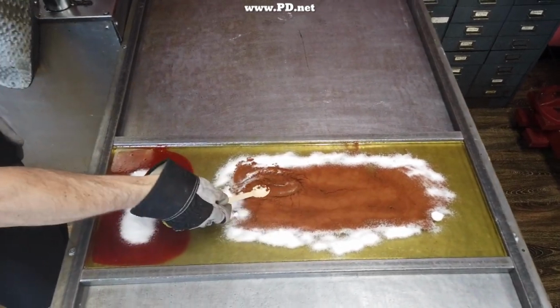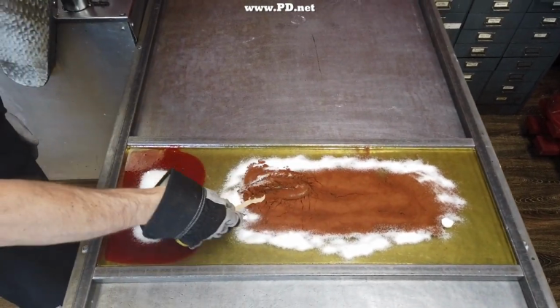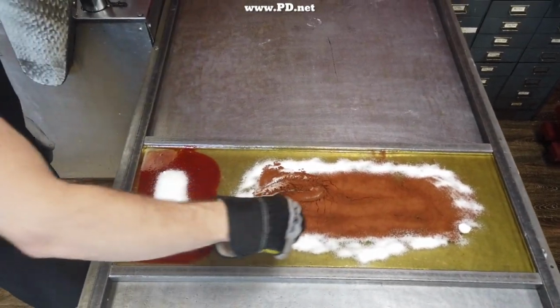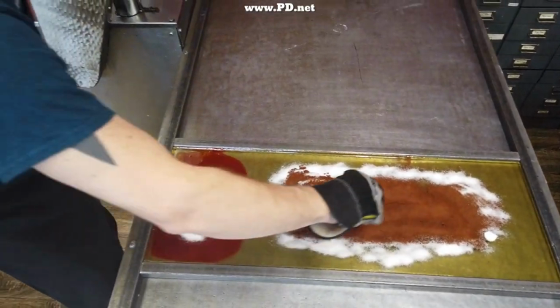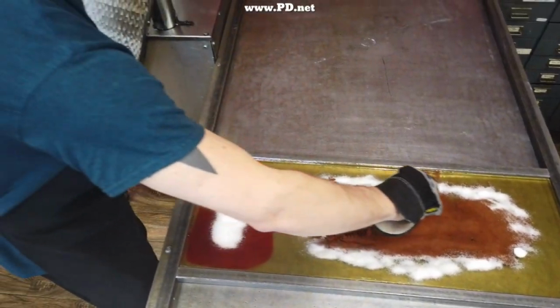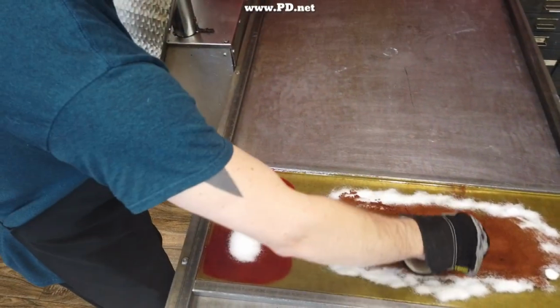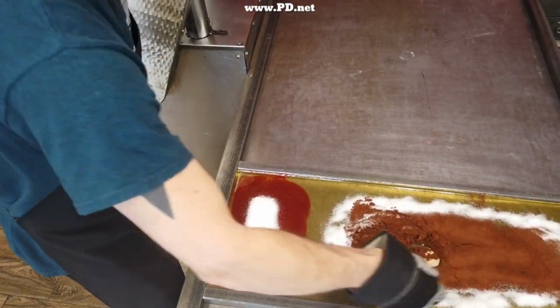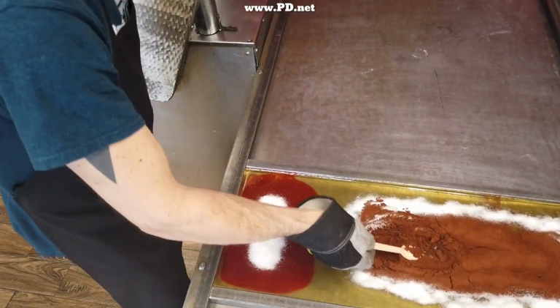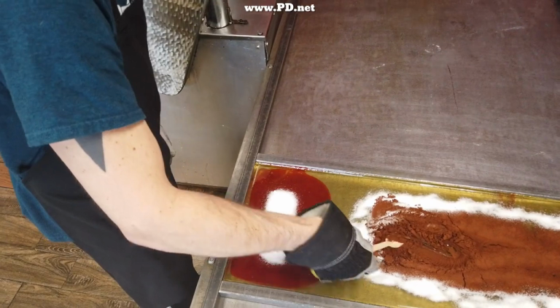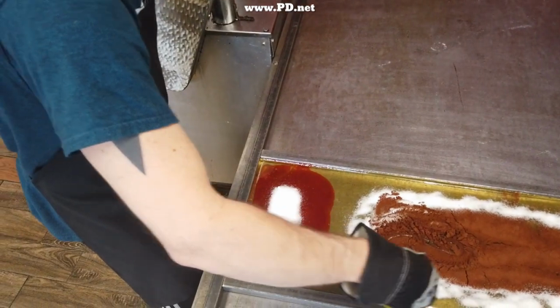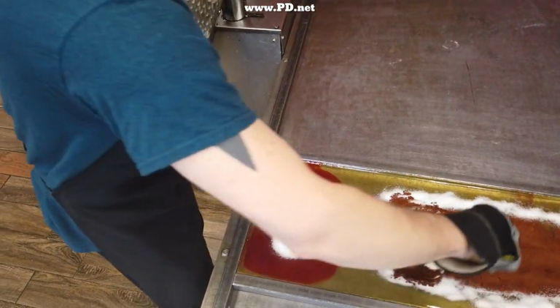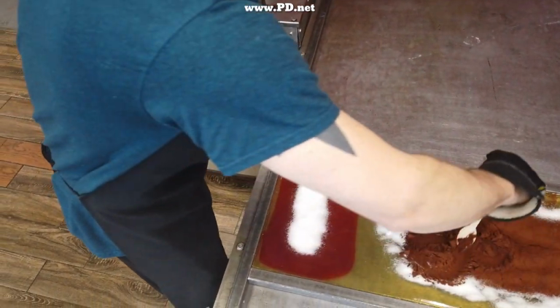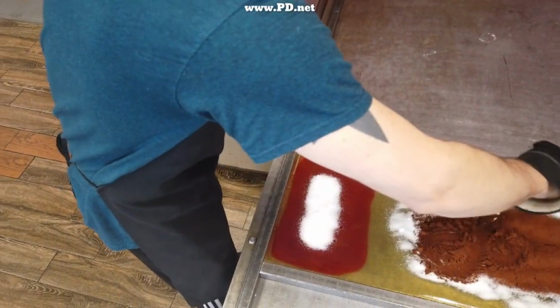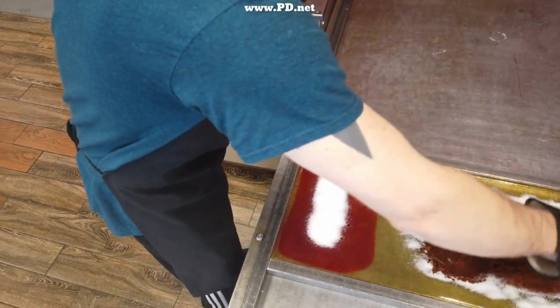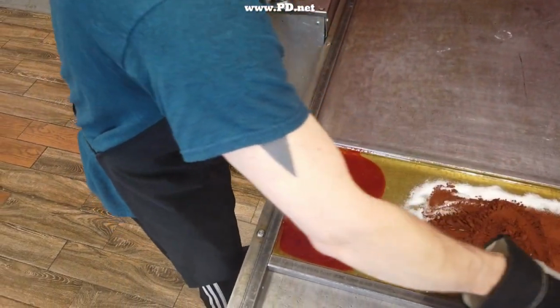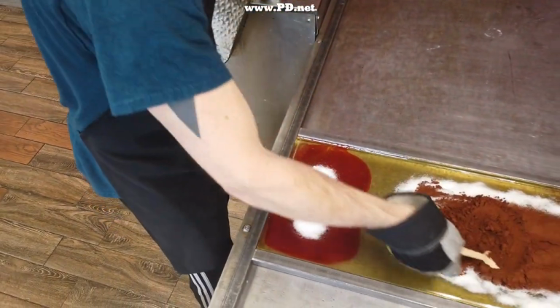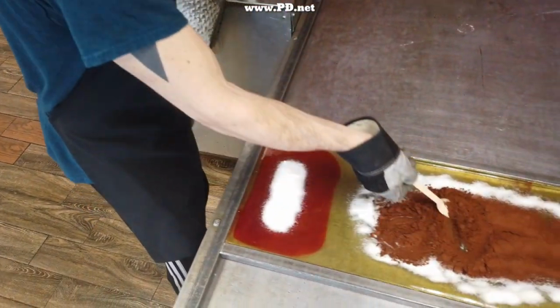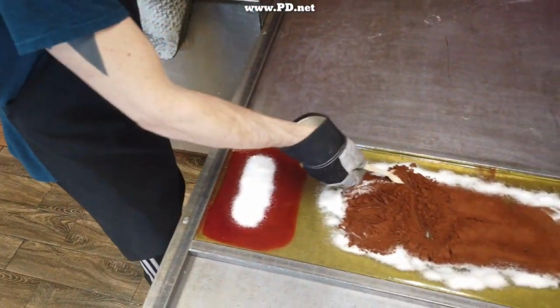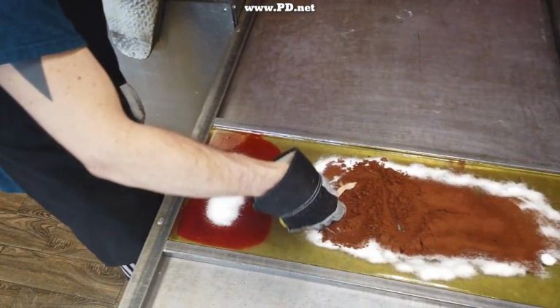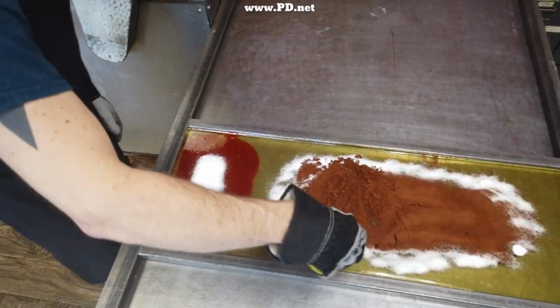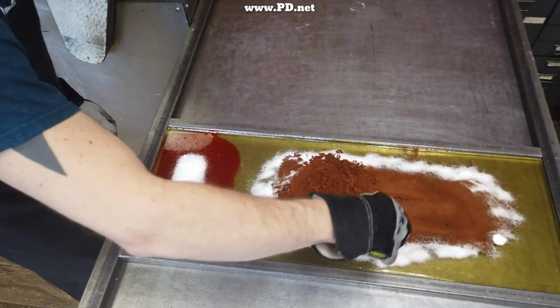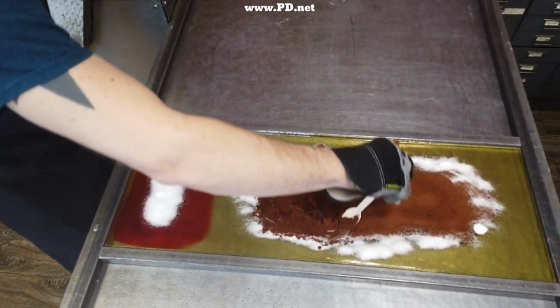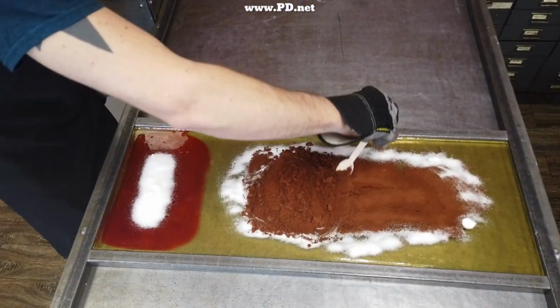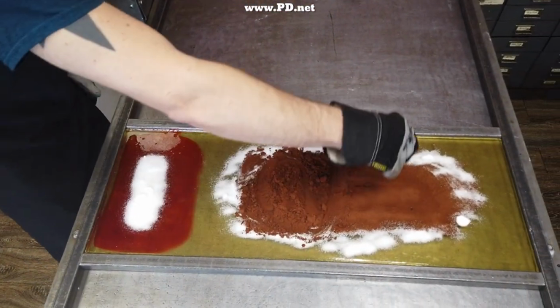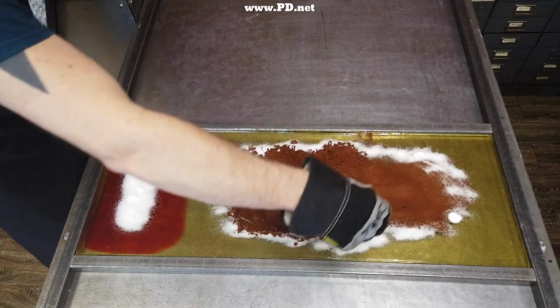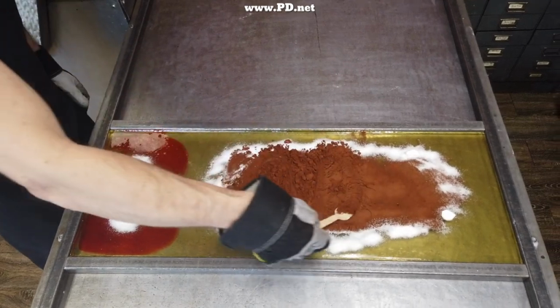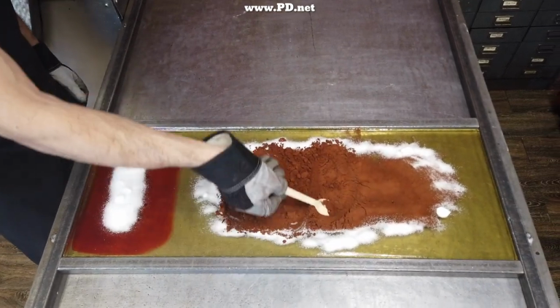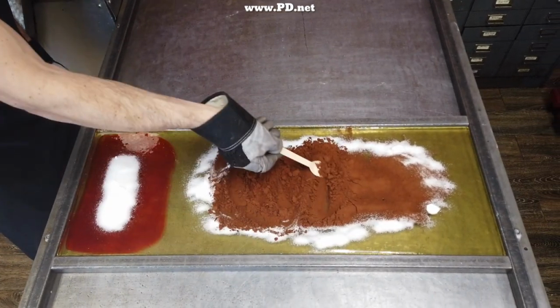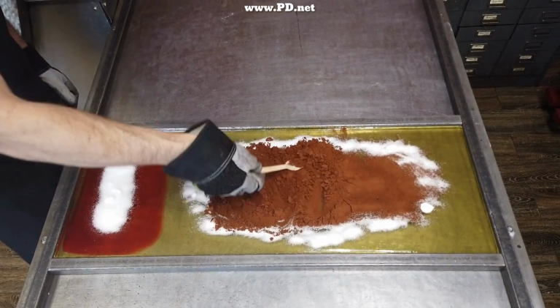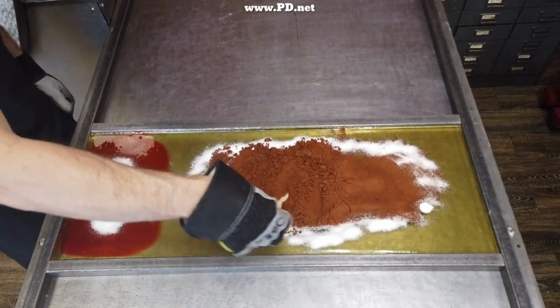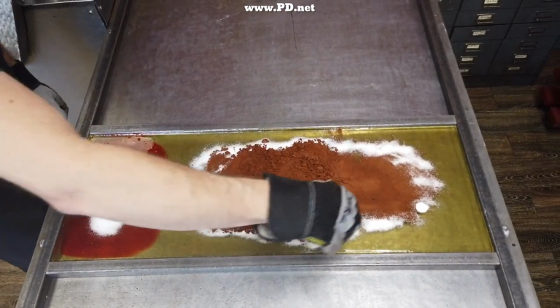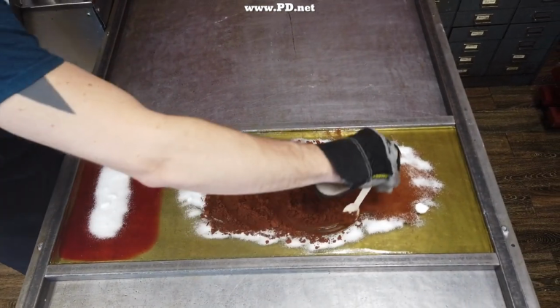Jake works the cocoa and the citric acid in so when he does the next step, hopefully the cocoa powder won't go all over the place. And truthfully, it does a lot of the time anyway.